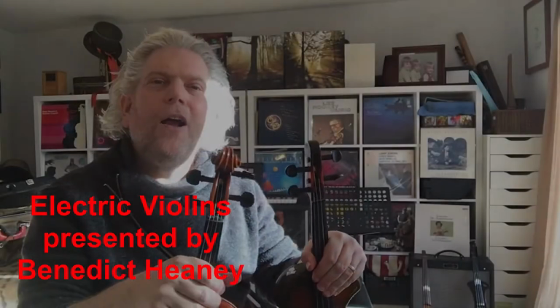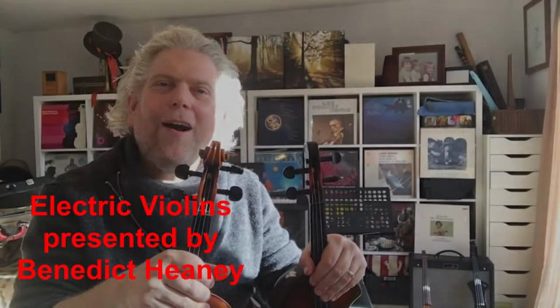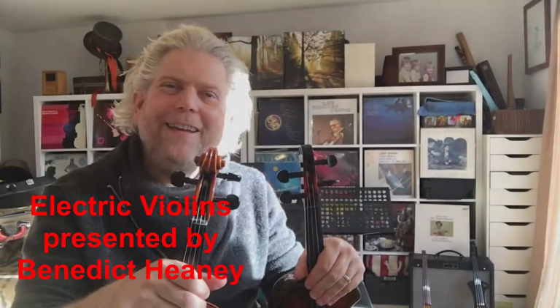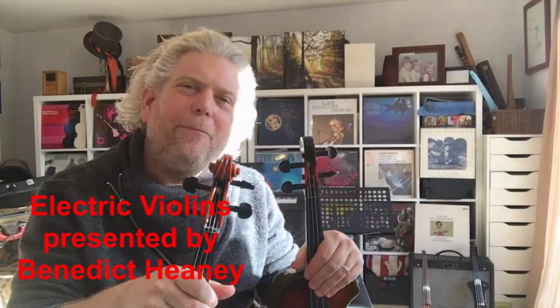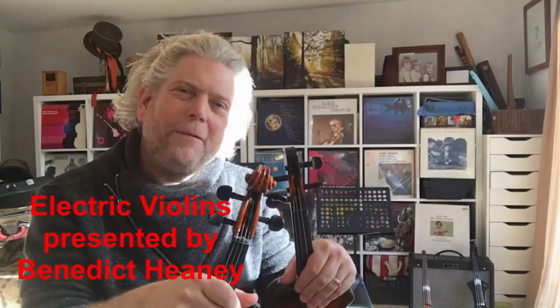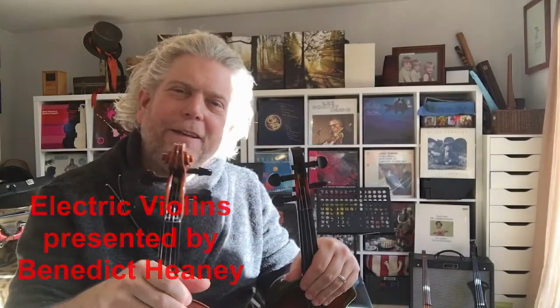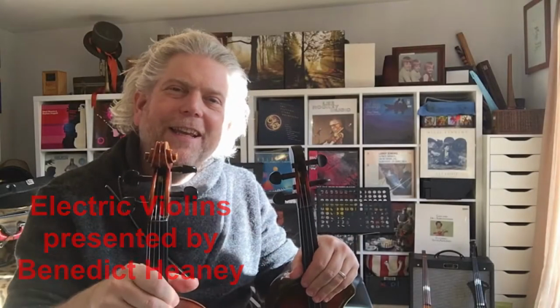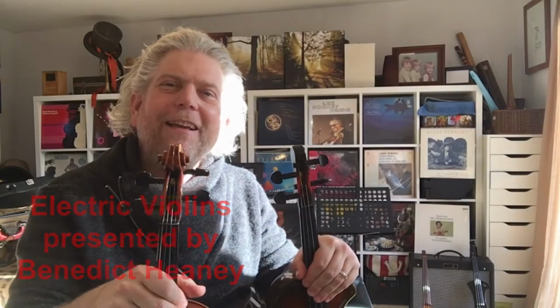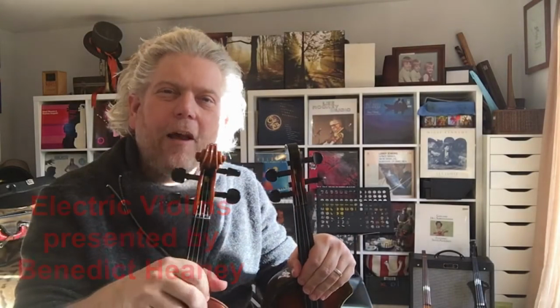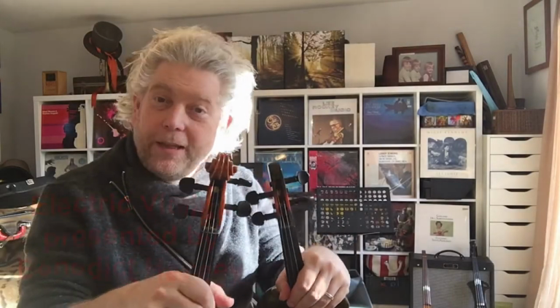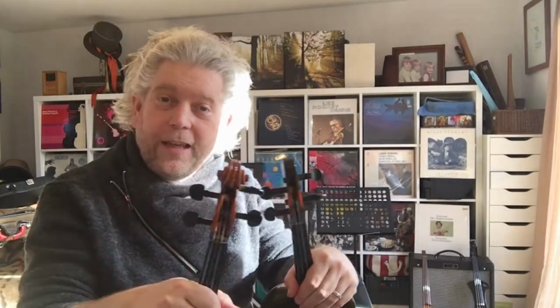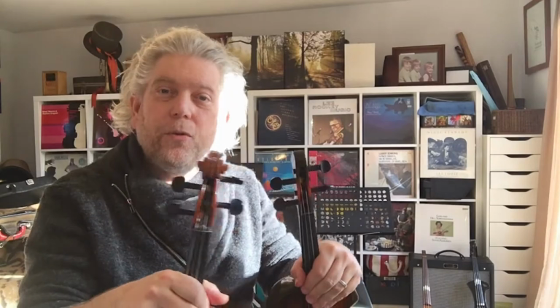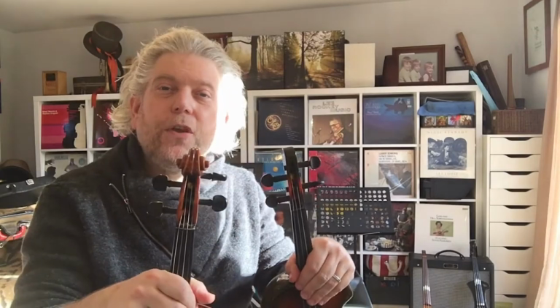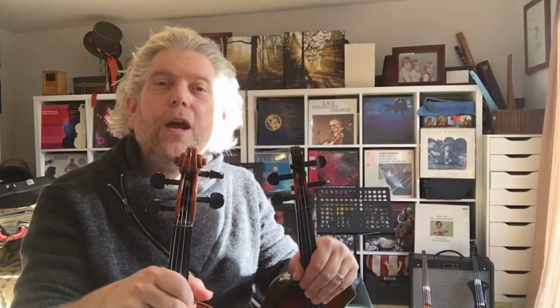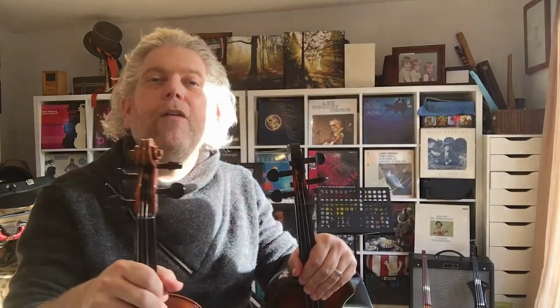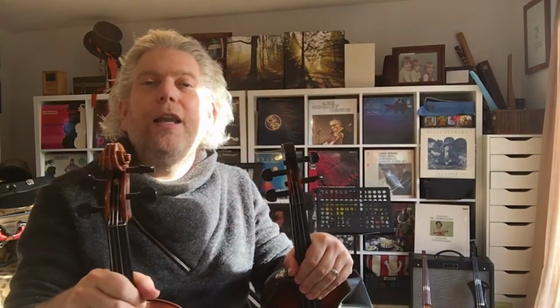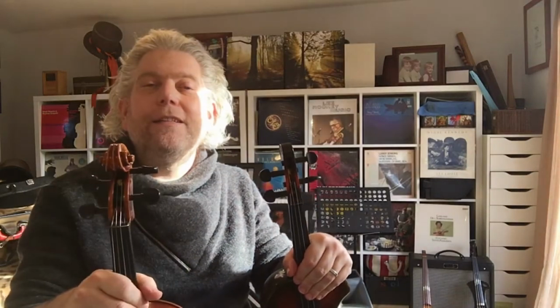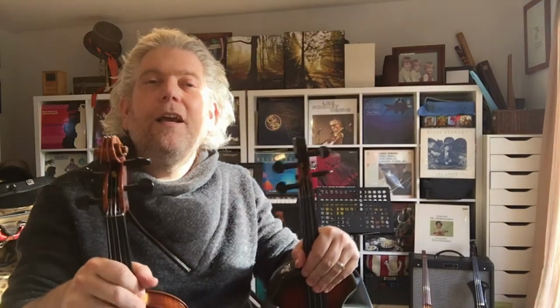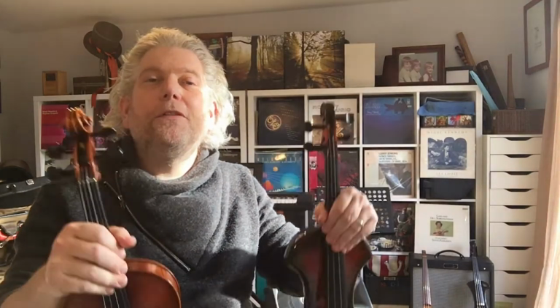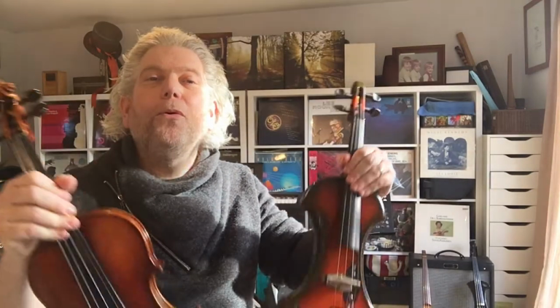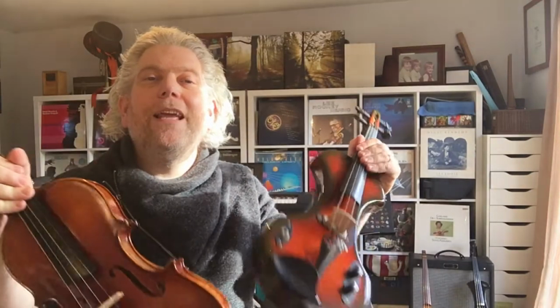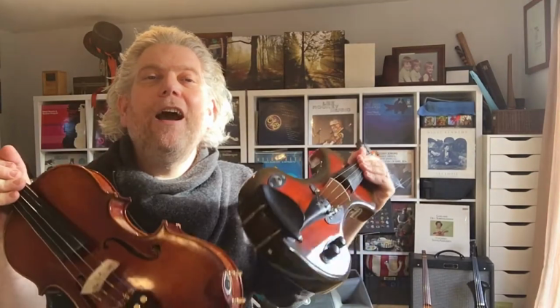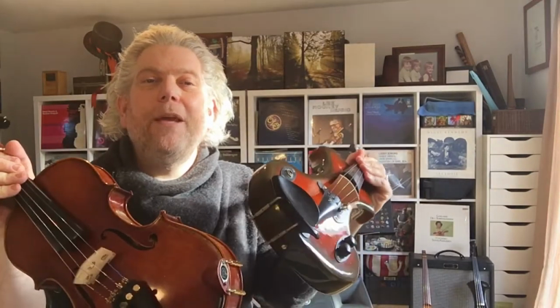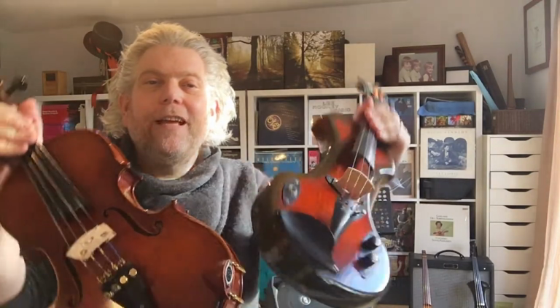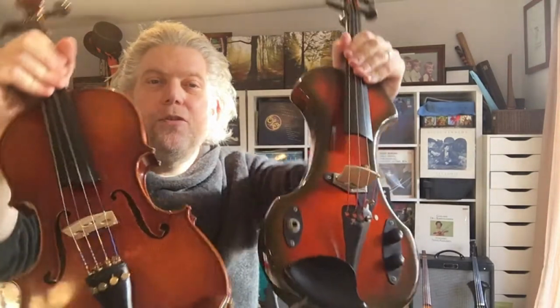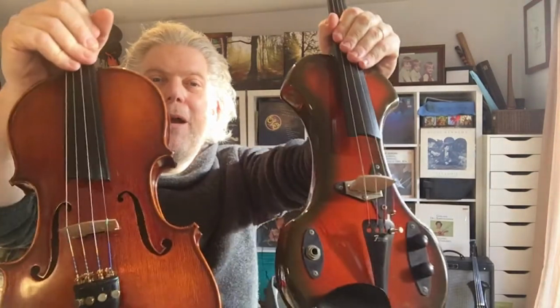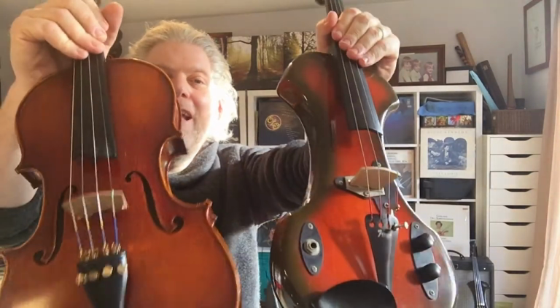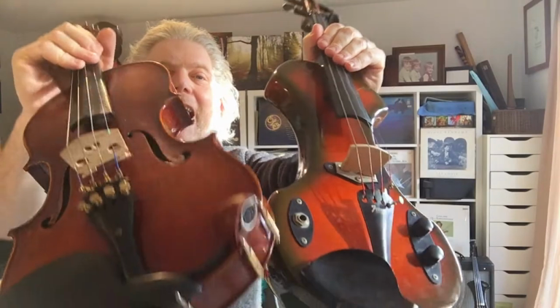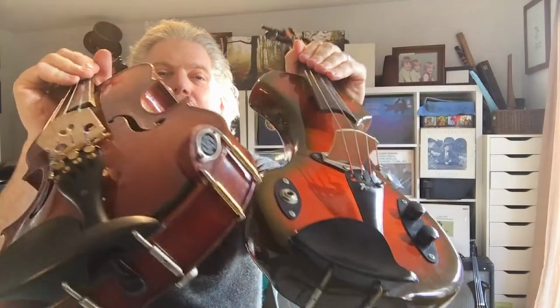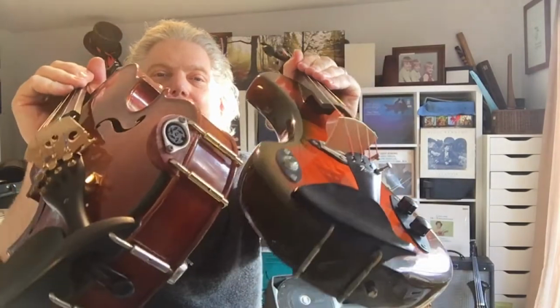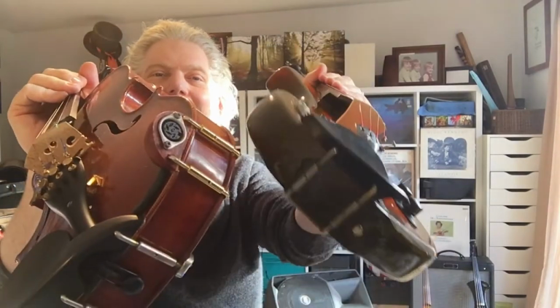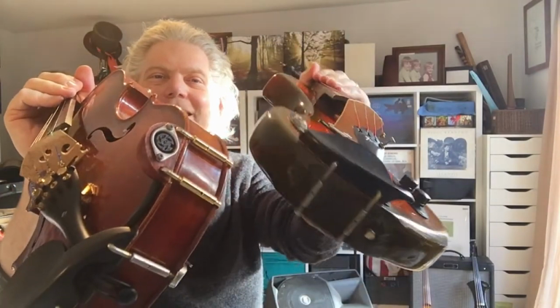Hi, my name is Benedictine and I'm here today to talk to you about violins. Most importantly, I'm here today to talk about electric violins.